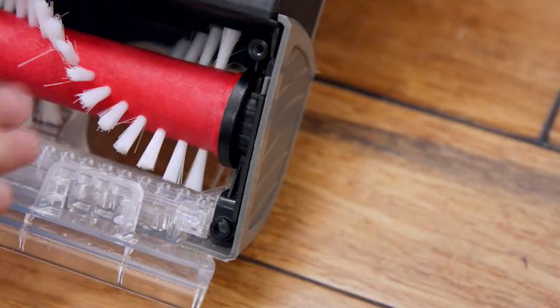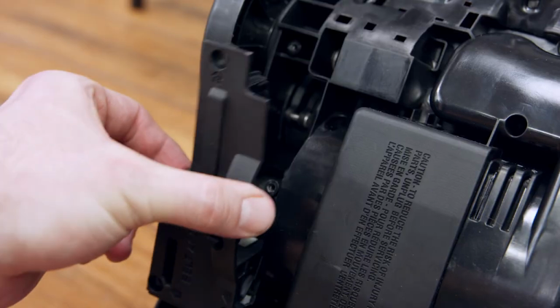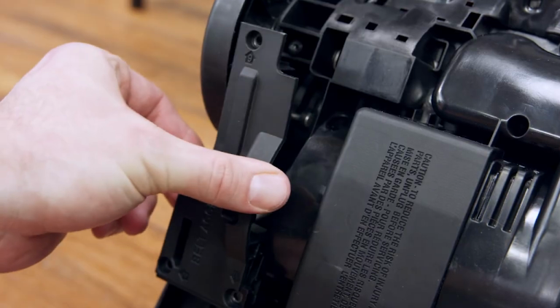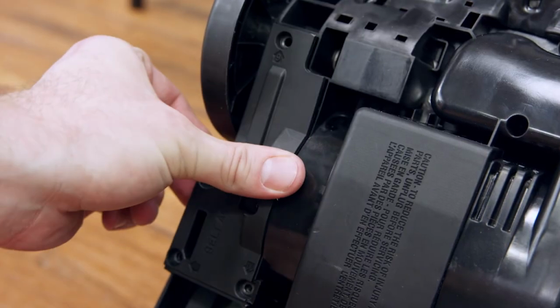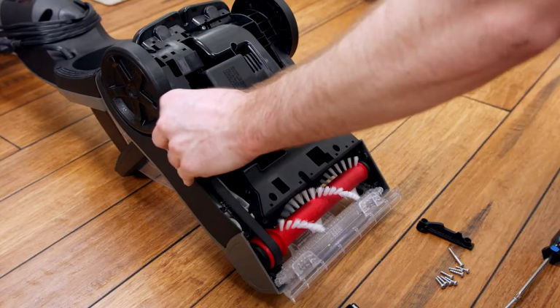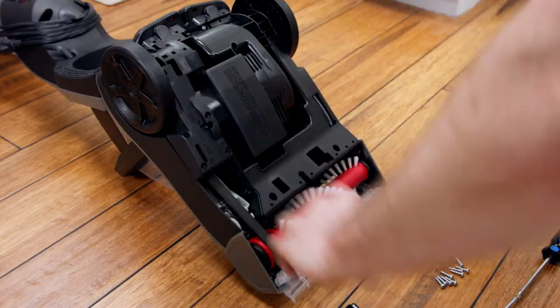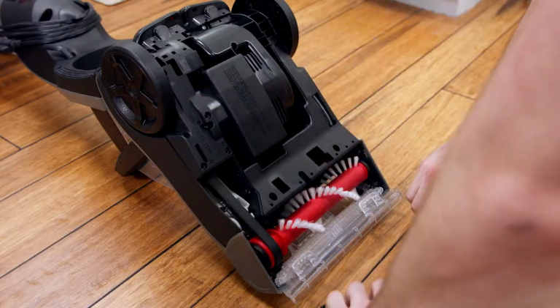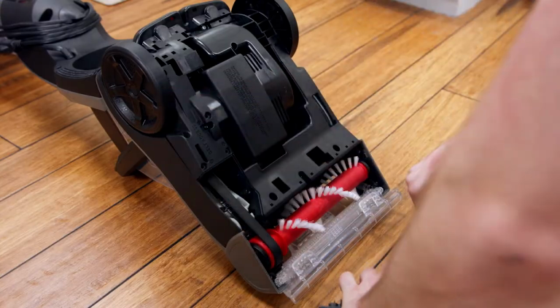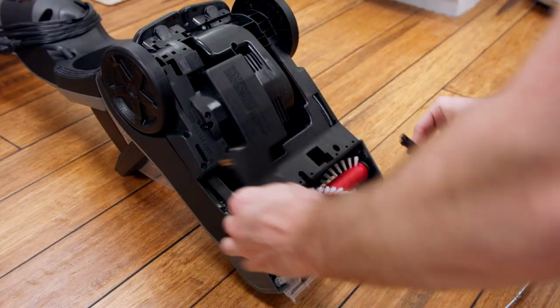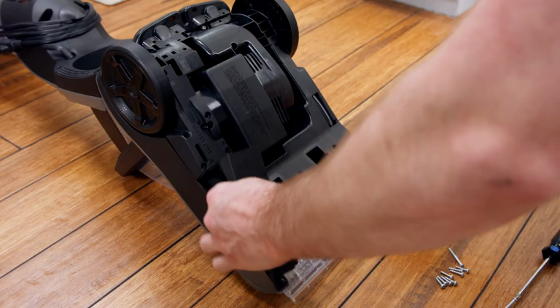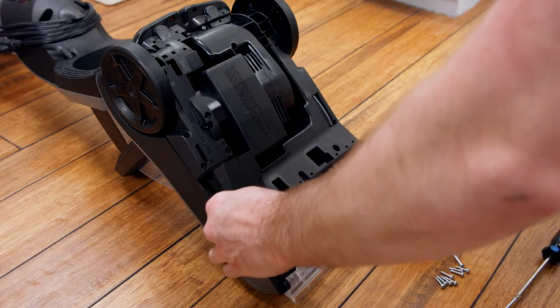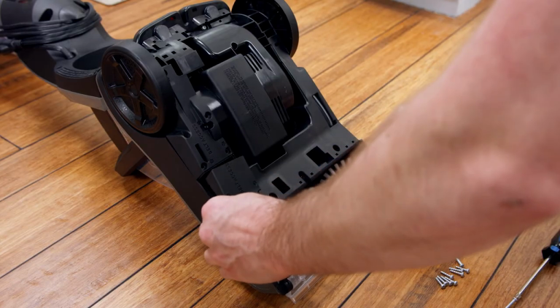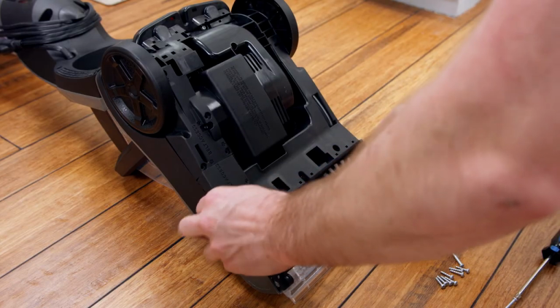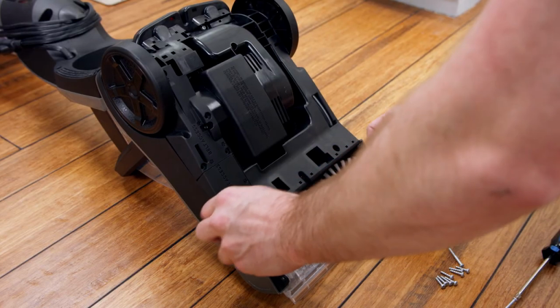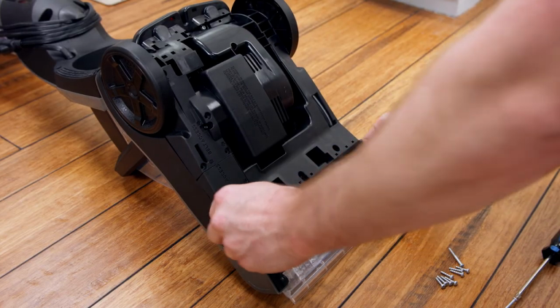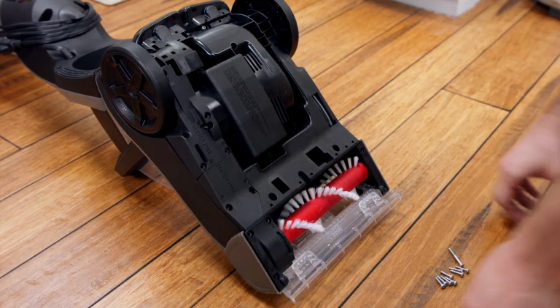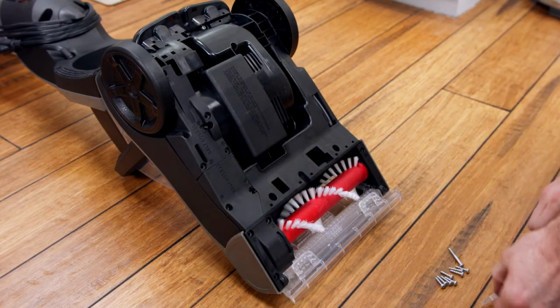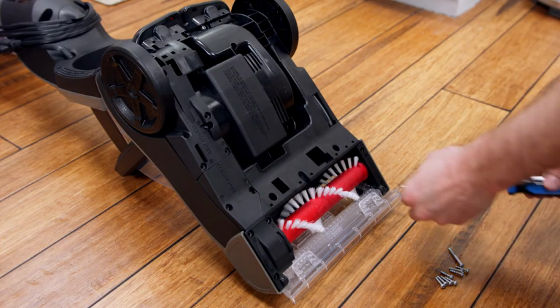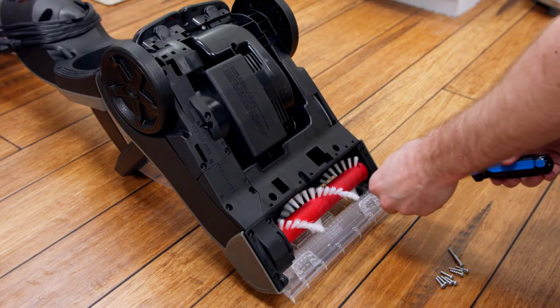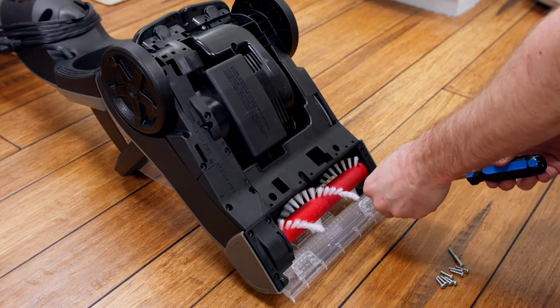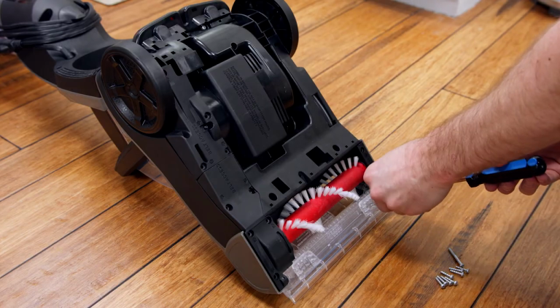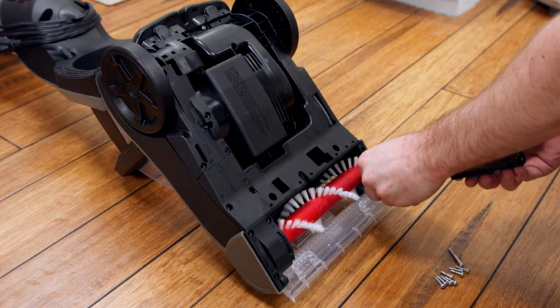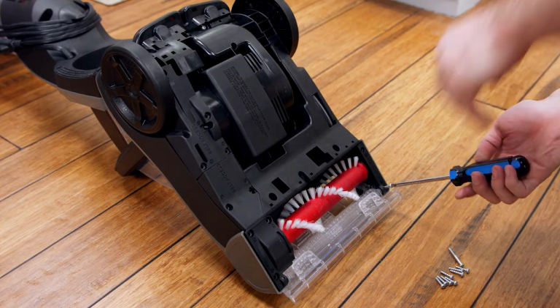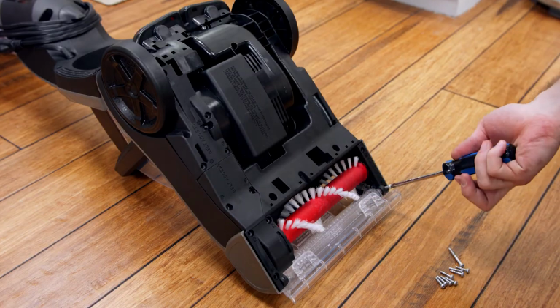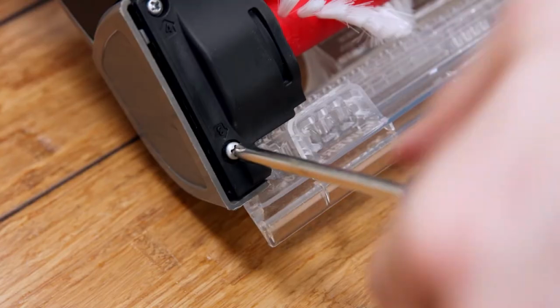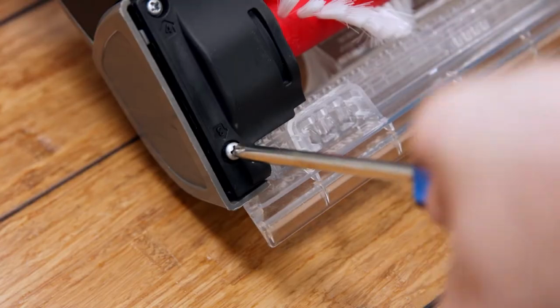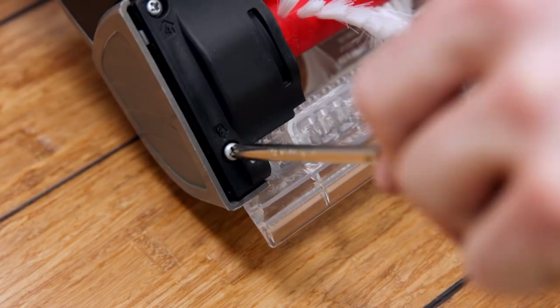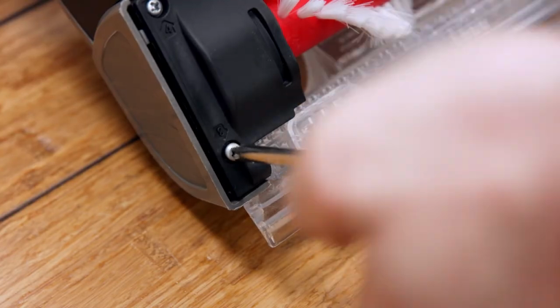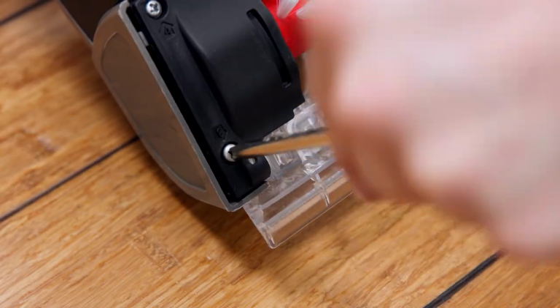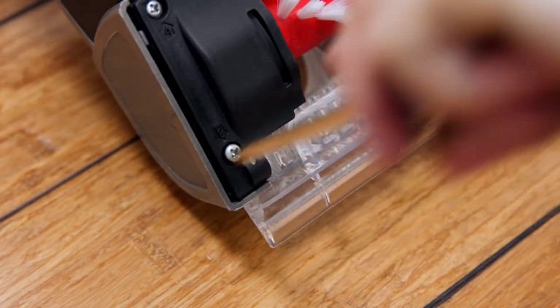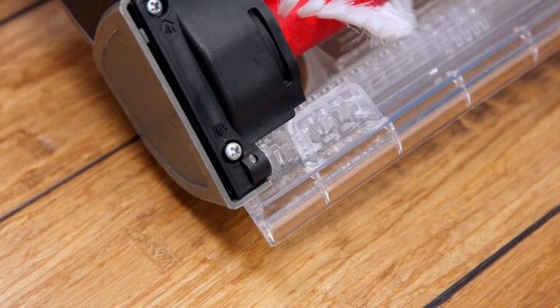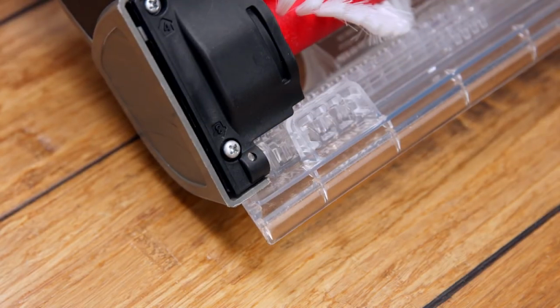Pivot the rear access back into place, align the brush and belt covers, then re-secure them with the eleven screws. The two long screws will go in holes two and three.